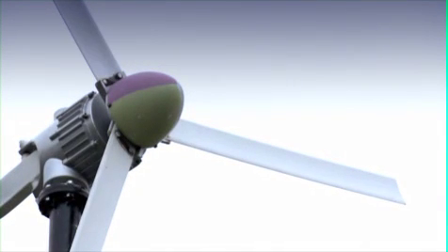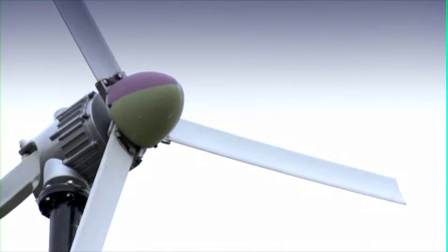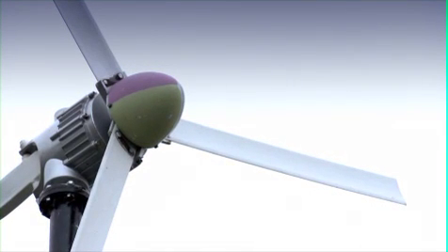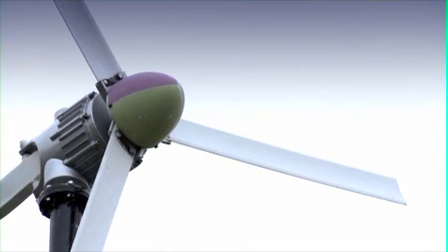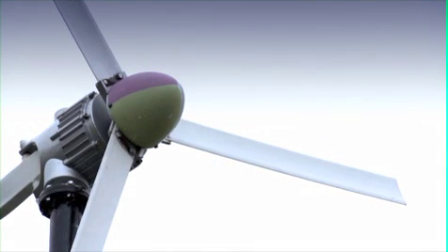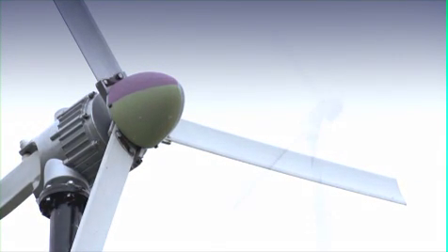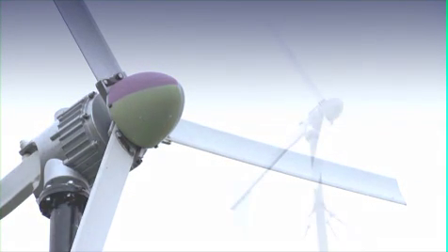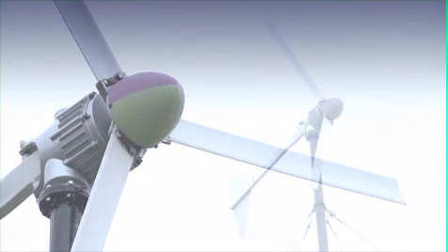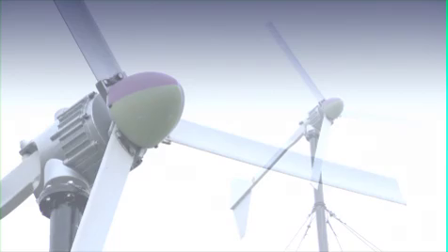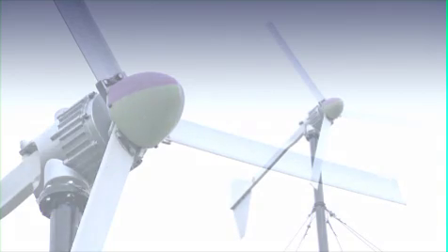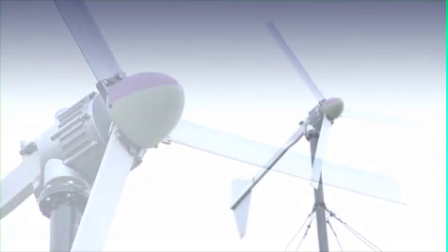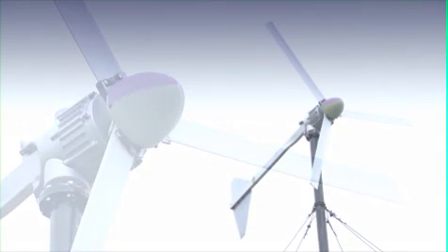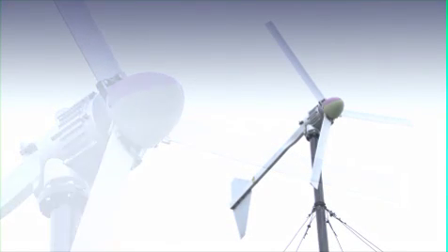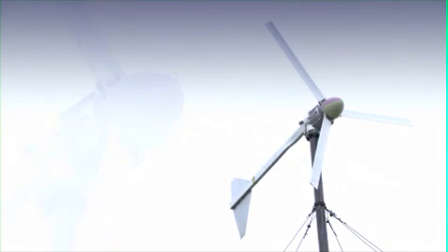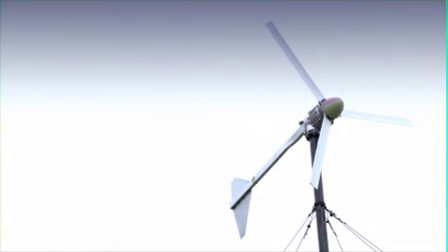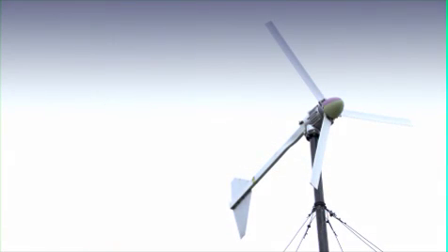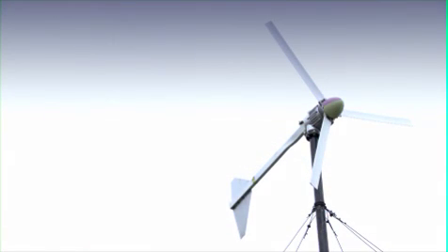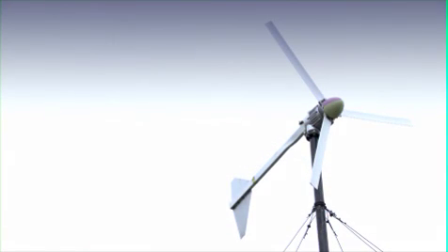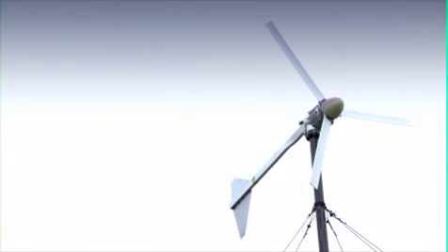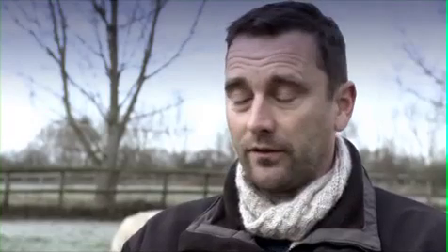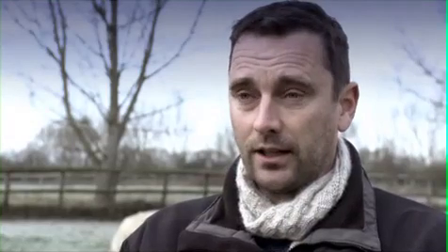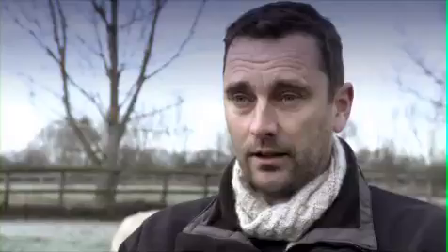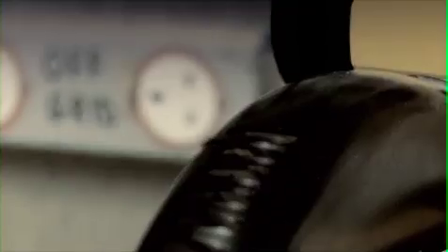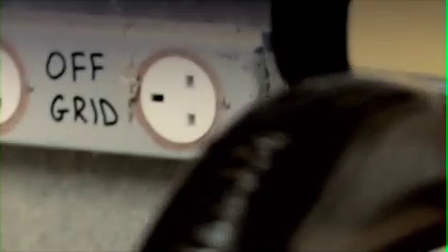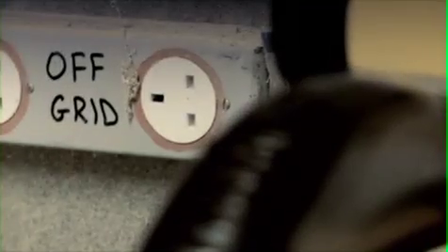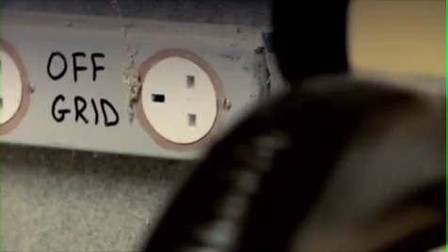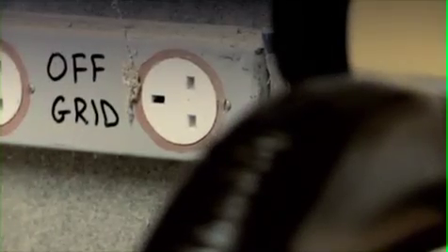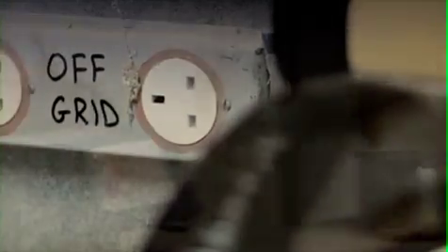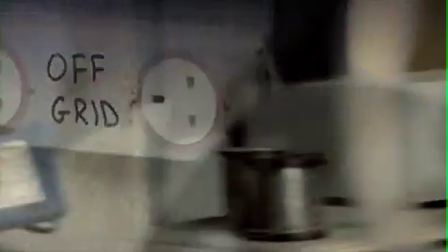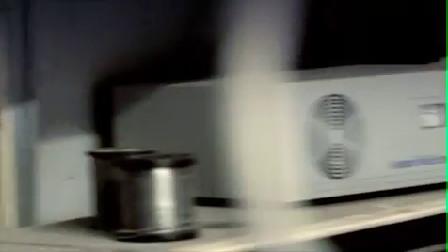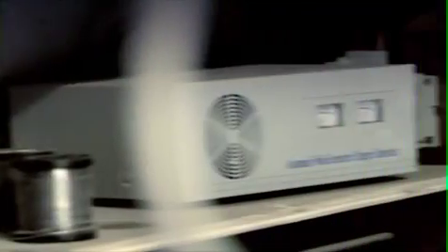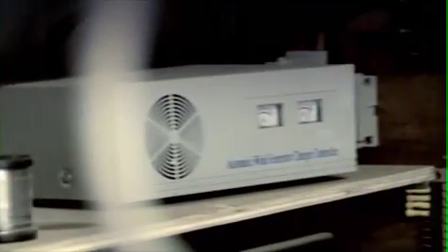The wind turbine is a big mechanical device sitting on top of a six-metre pole. You've got to make sure all the connections are very secure, so that's something you have to check fairly regularly. But the electronics that go with it are fairly standard and don't really need a lot of maintenance at all.